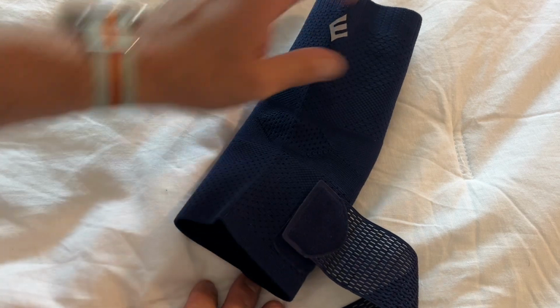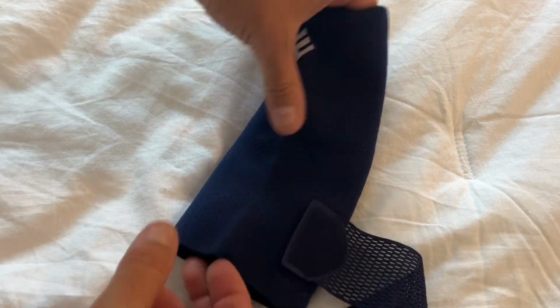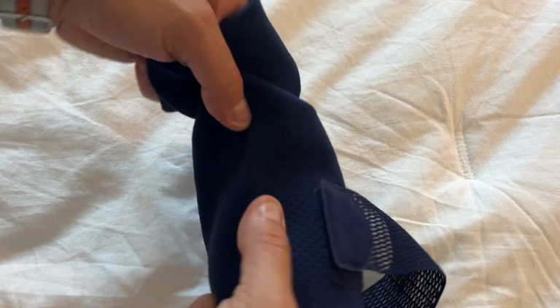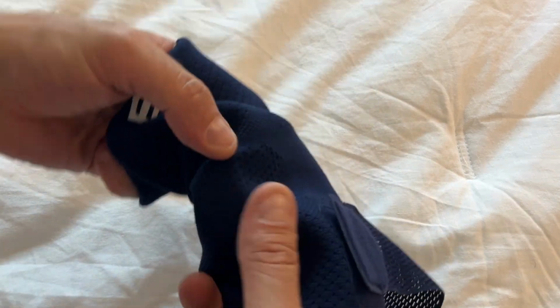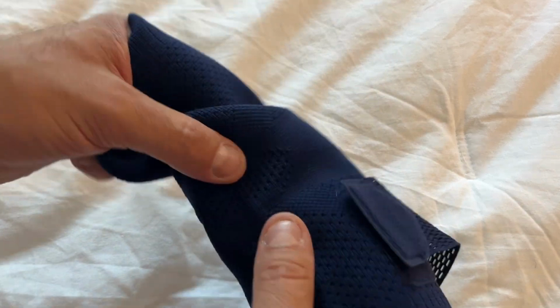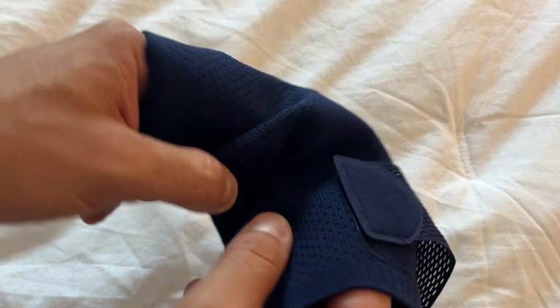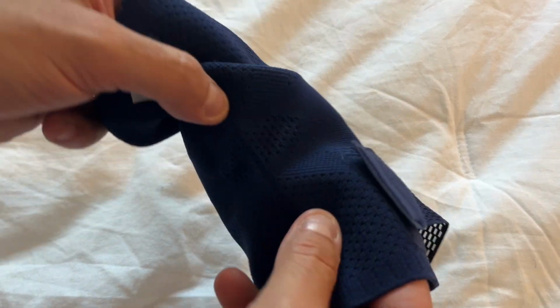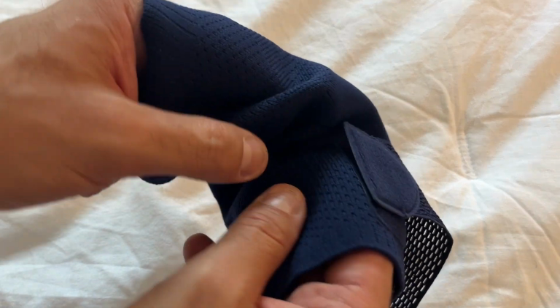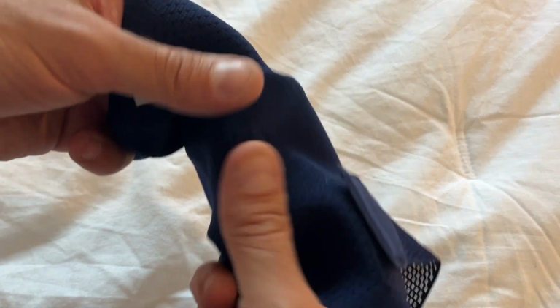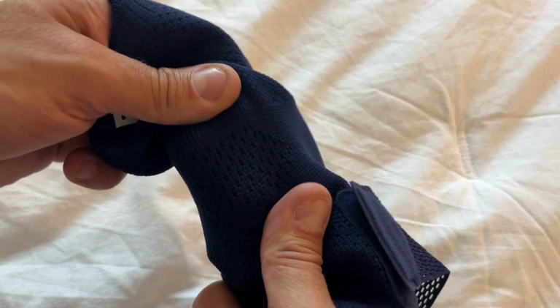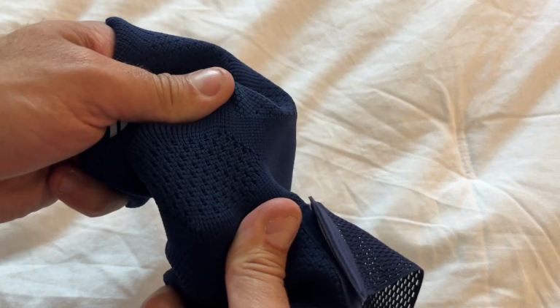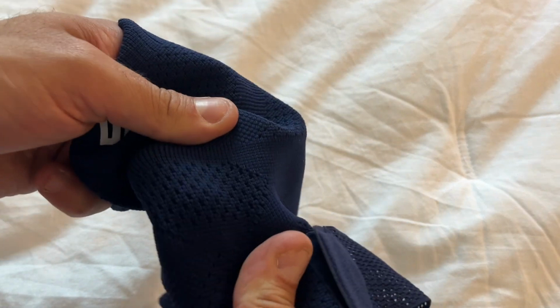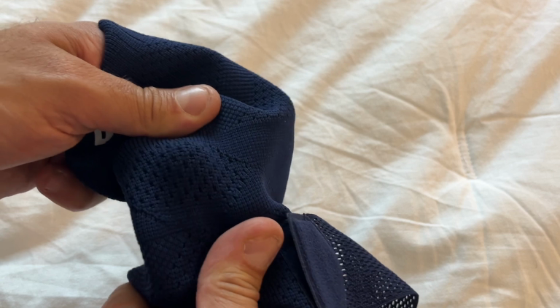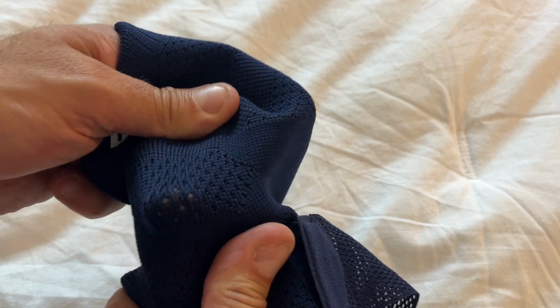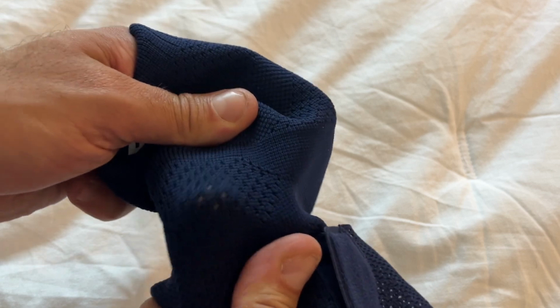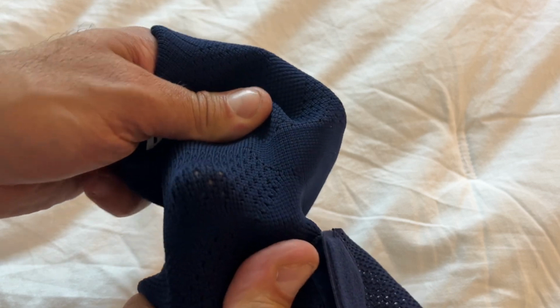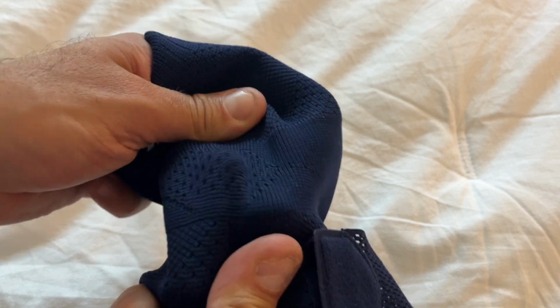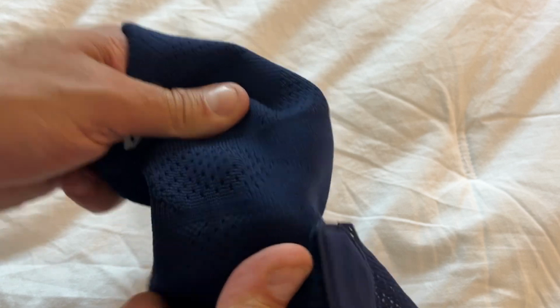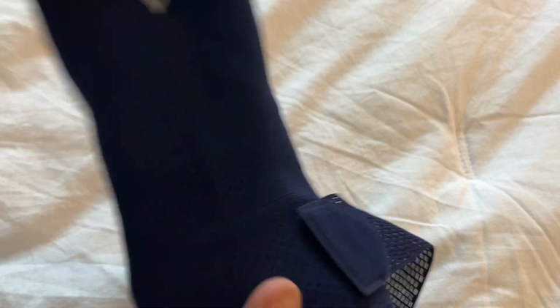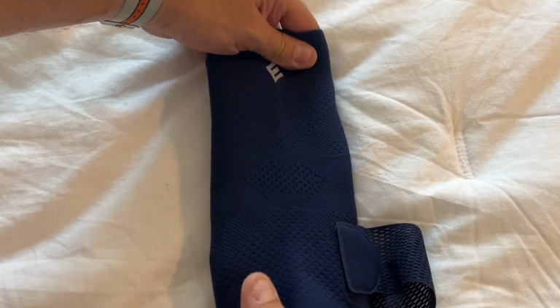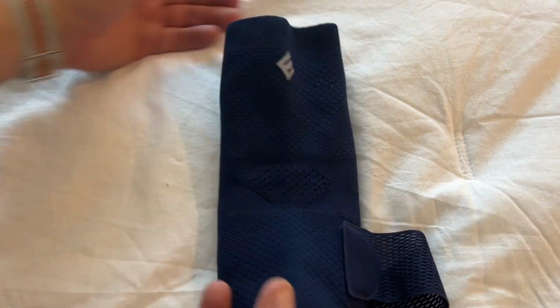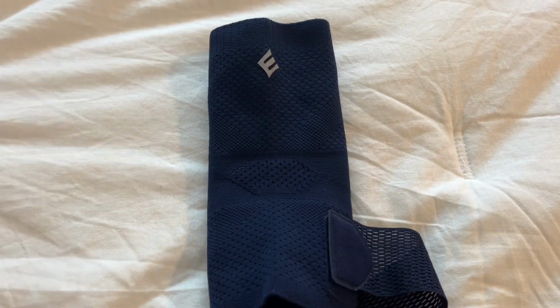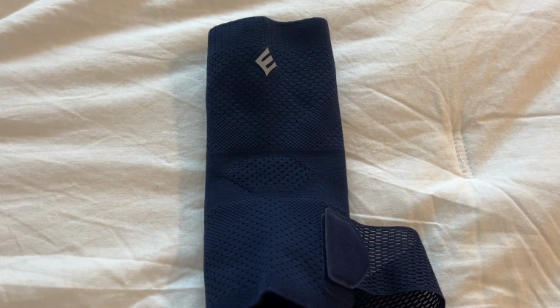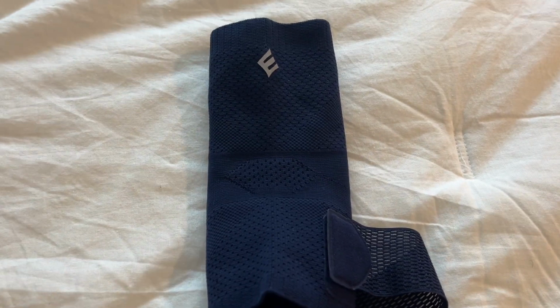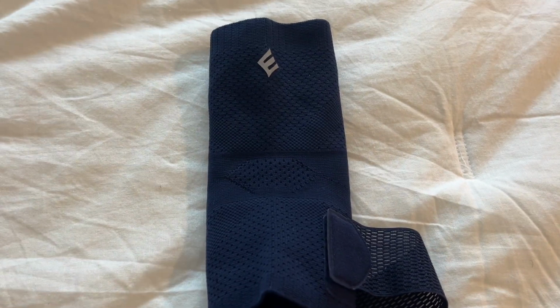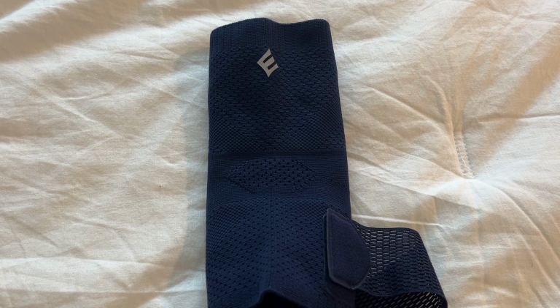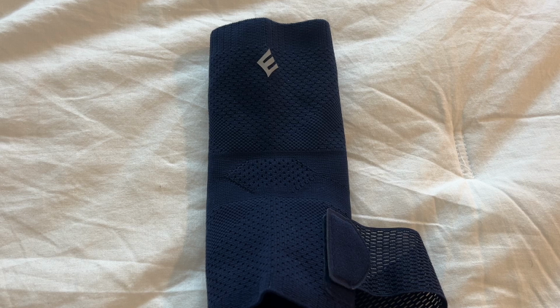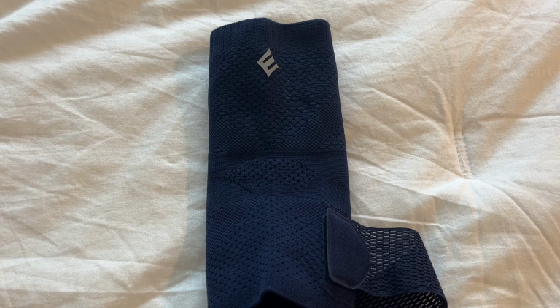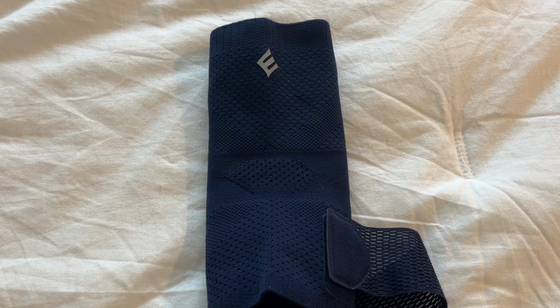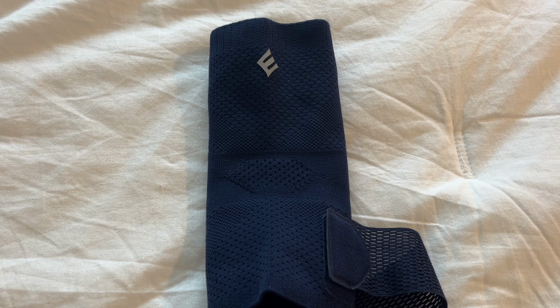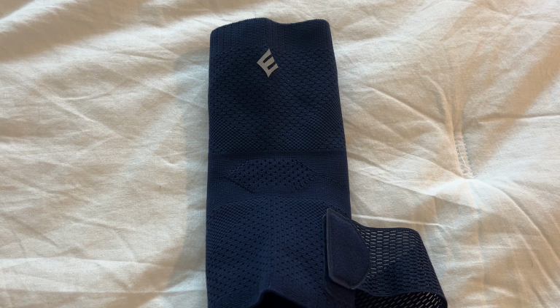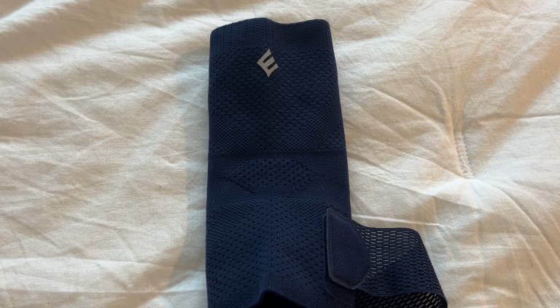You can see here too, right where your leg or your foot is going to bend a little bit, you've got more of those micro holes really allowing breathability and comfort. Awesome design here.